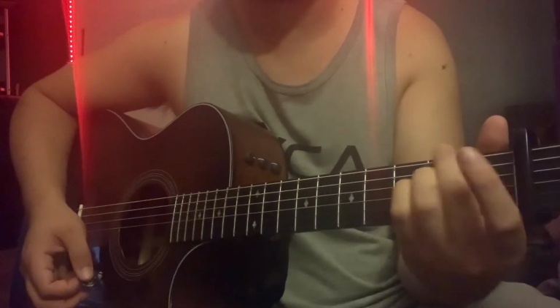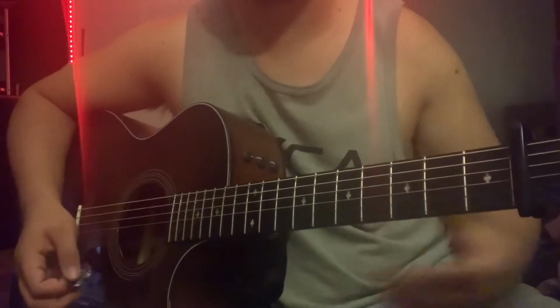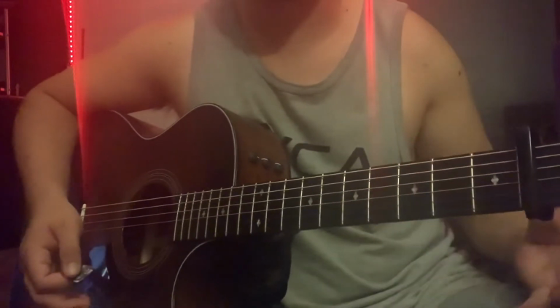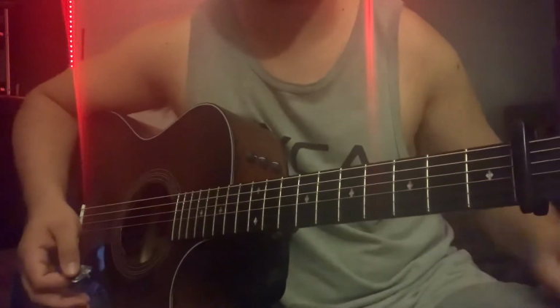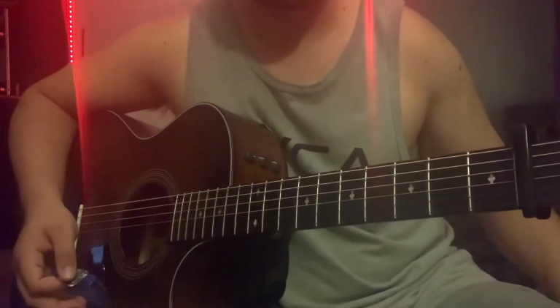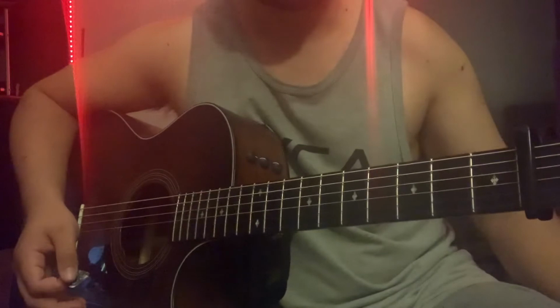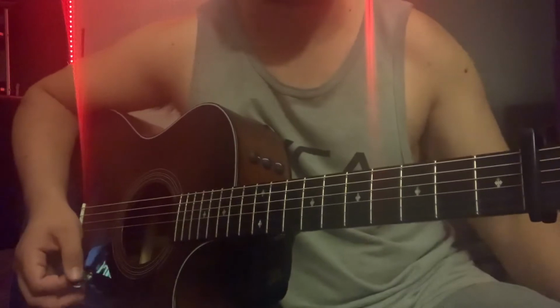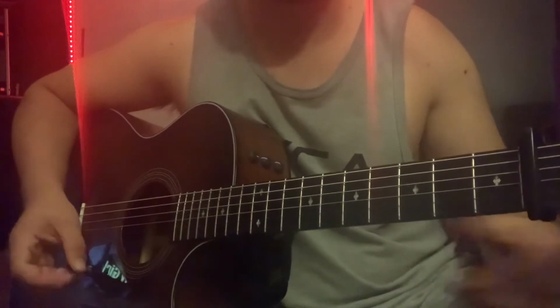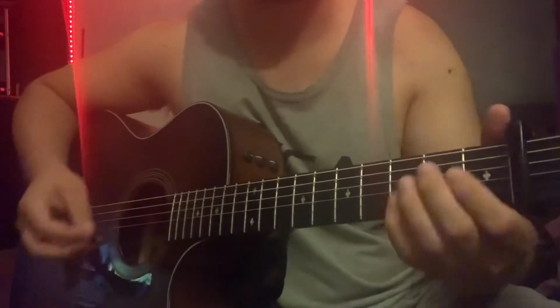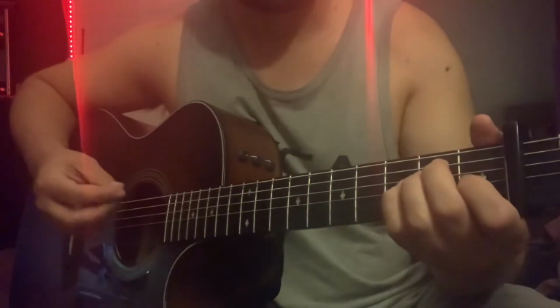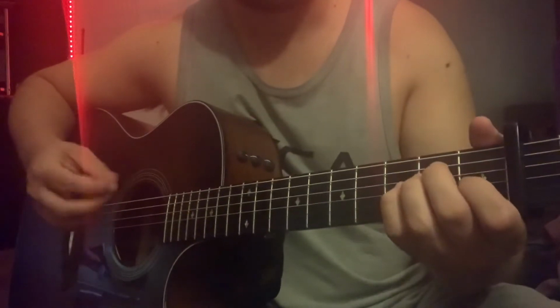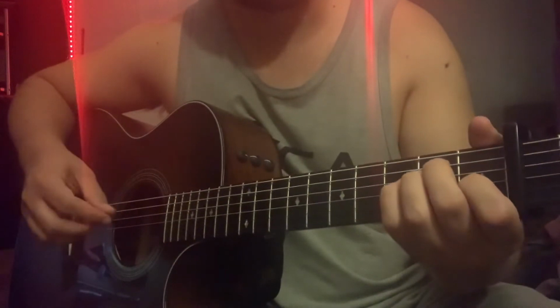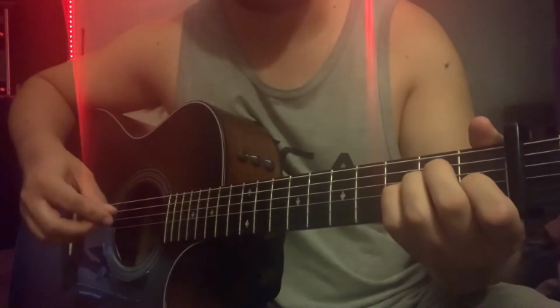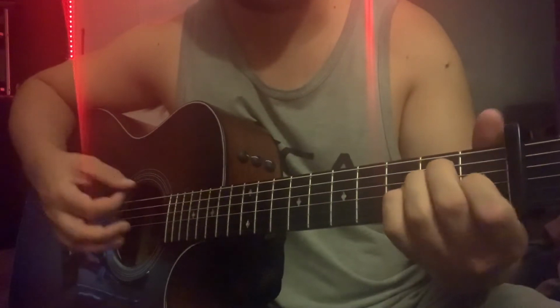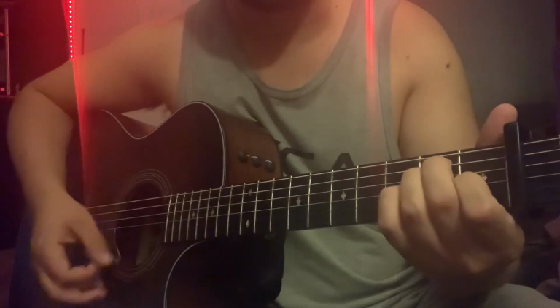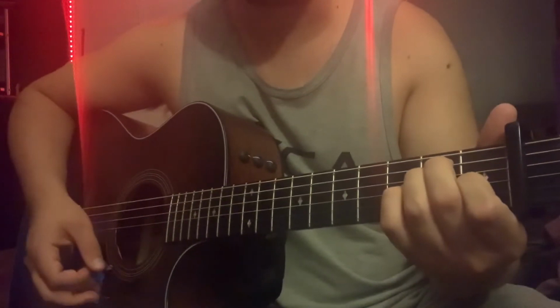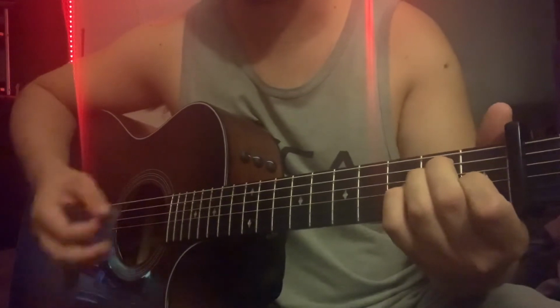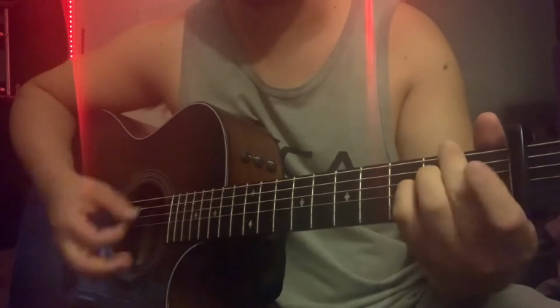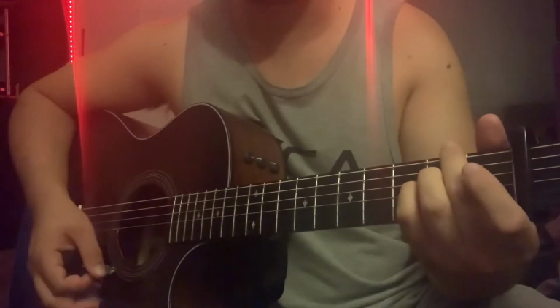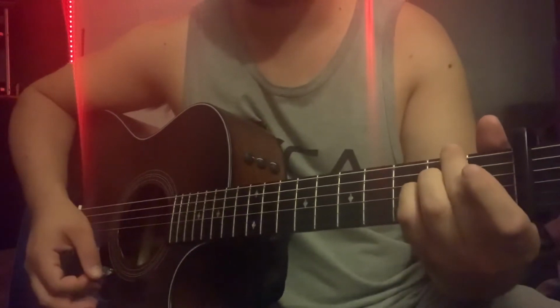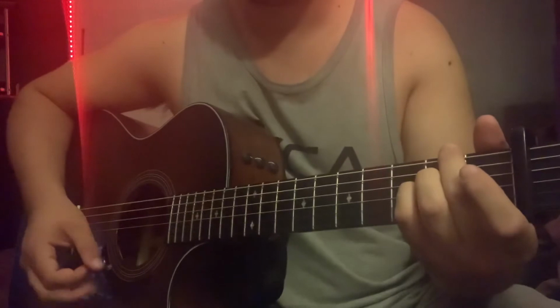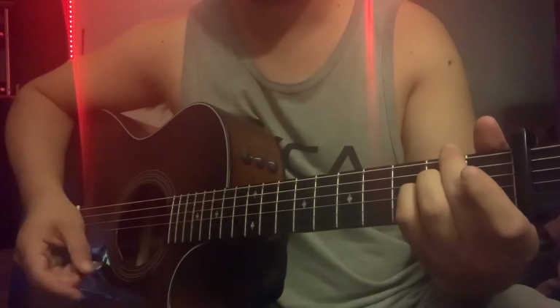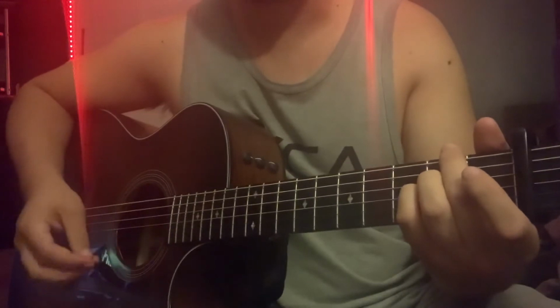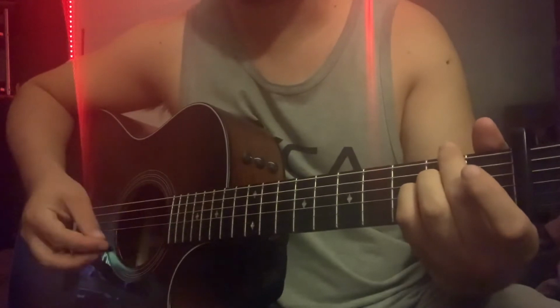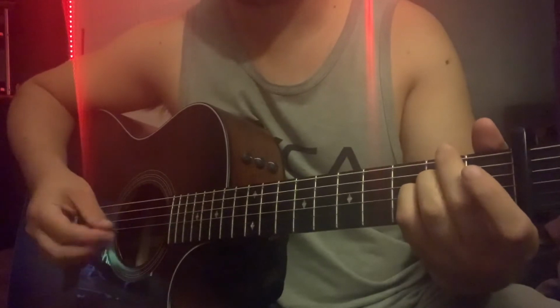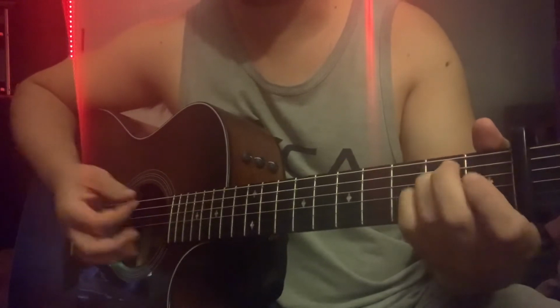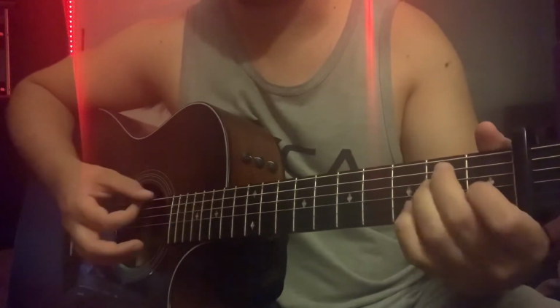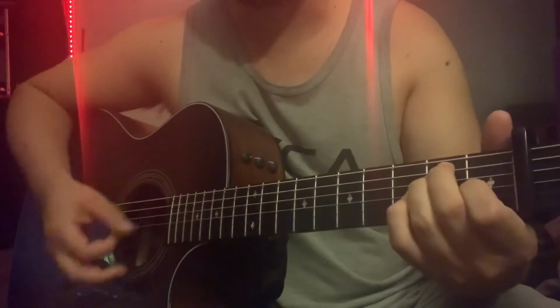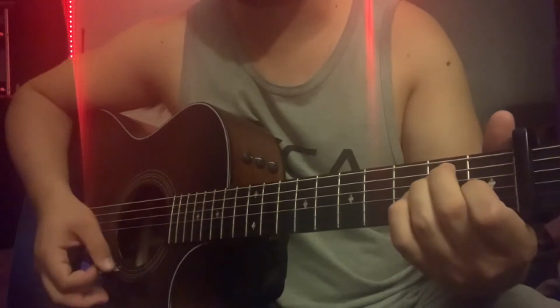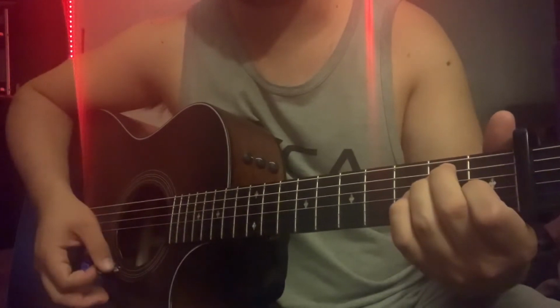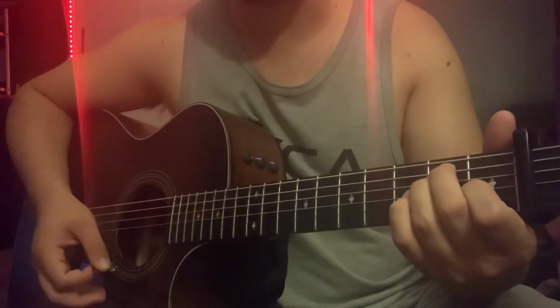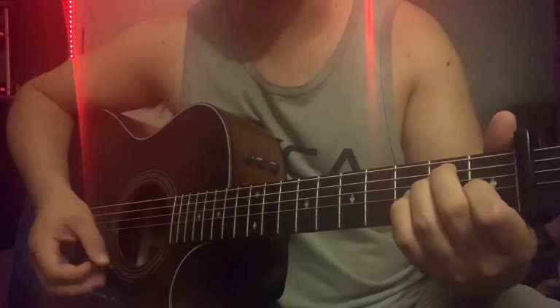Now the verse — it's actually just going to be E major to A2, kind of like the intro but you're going to hold the E a little bit longer. I think it's twice as long.